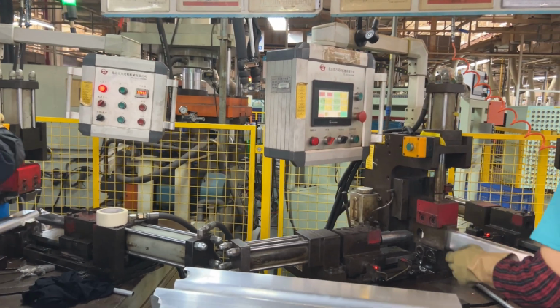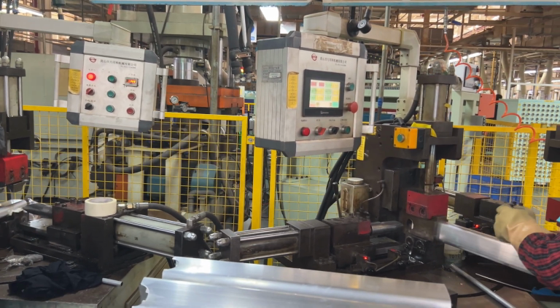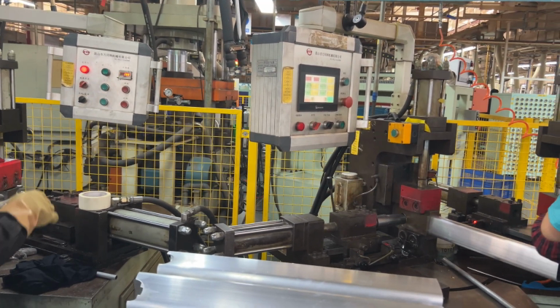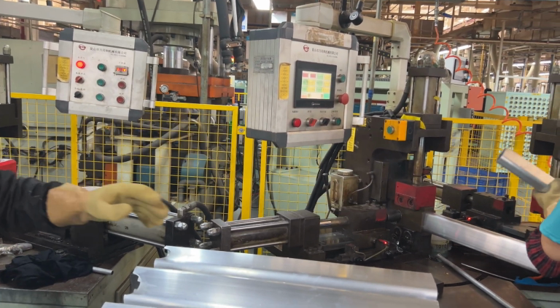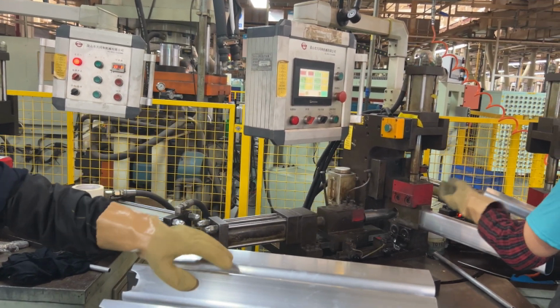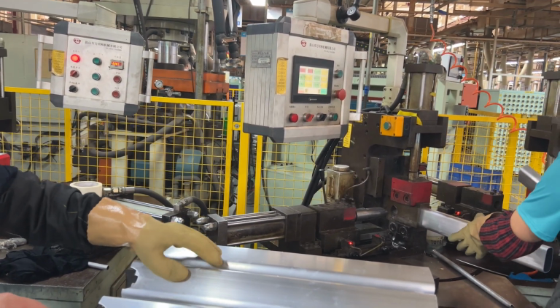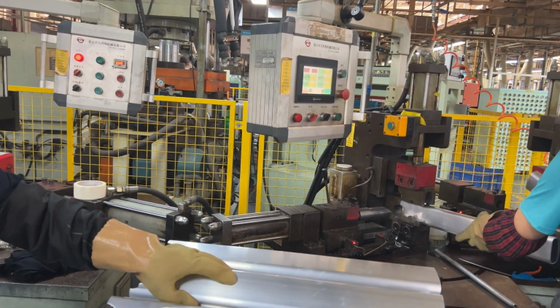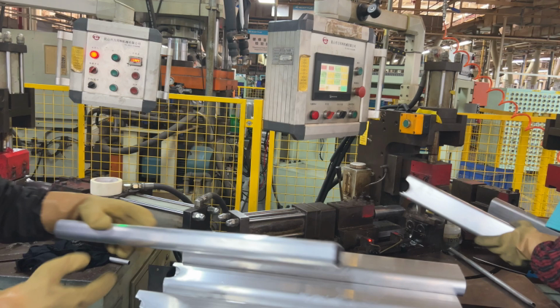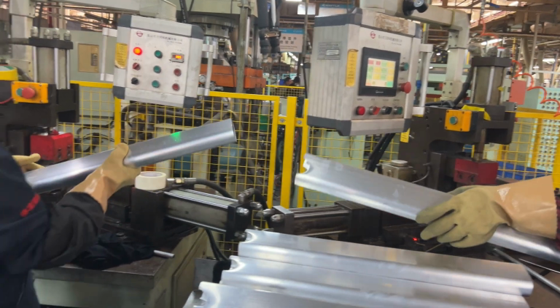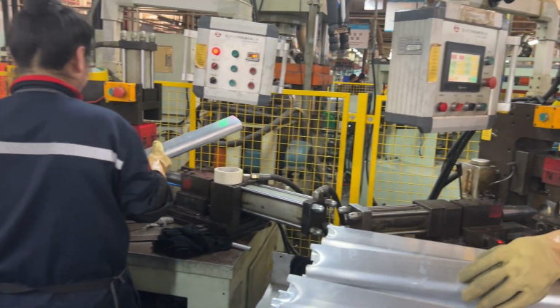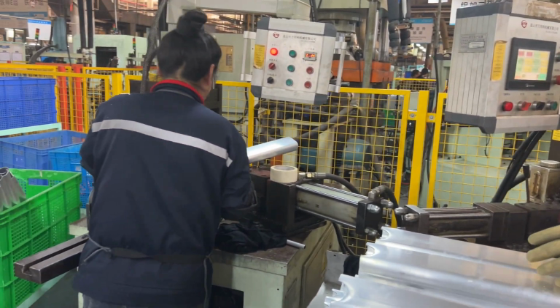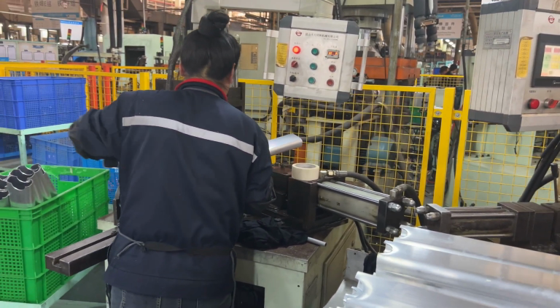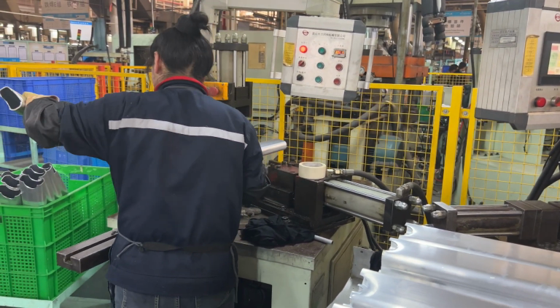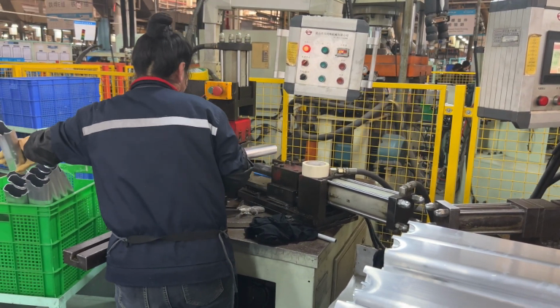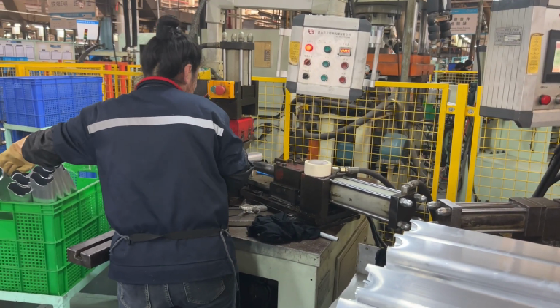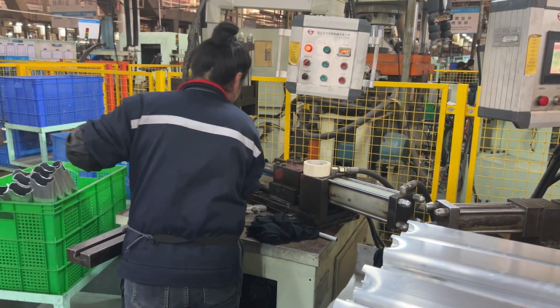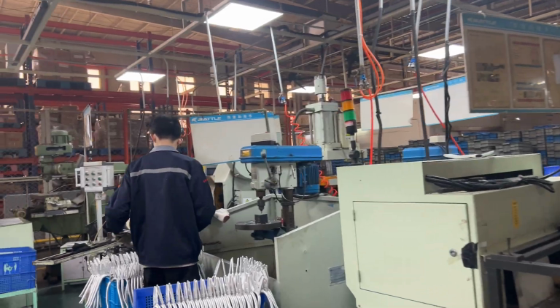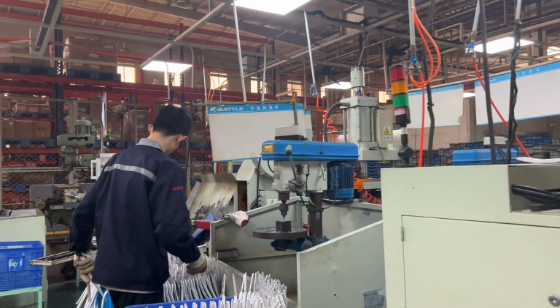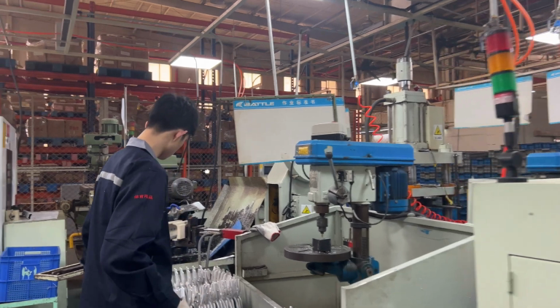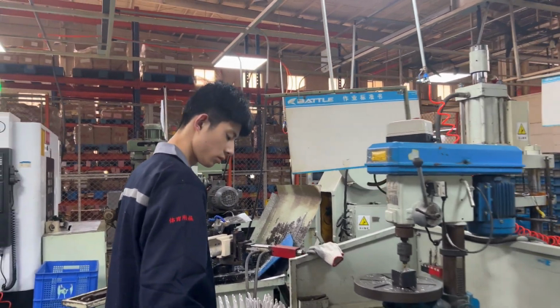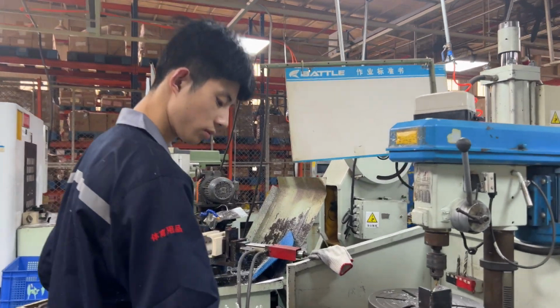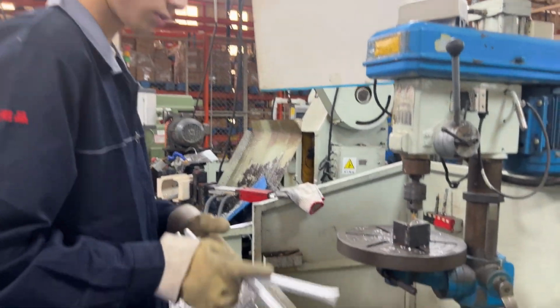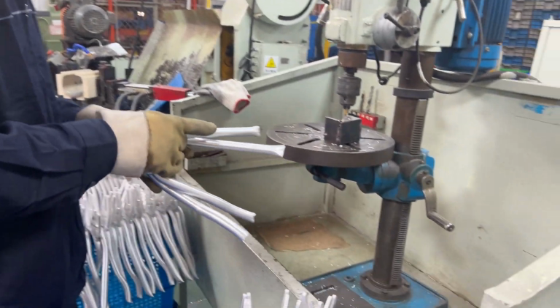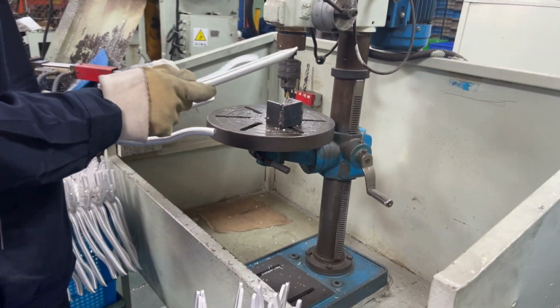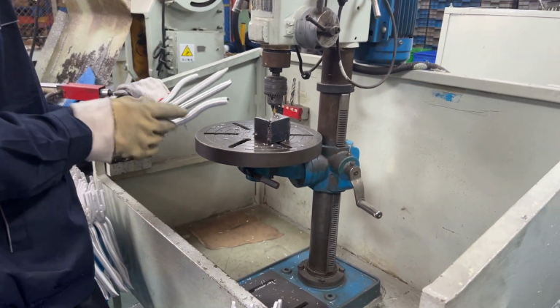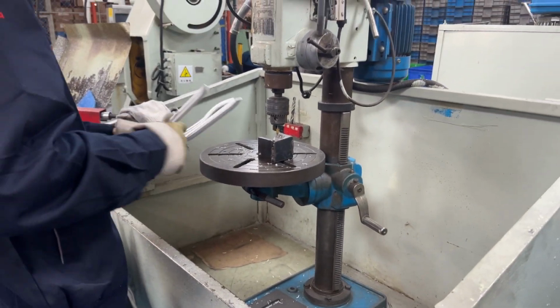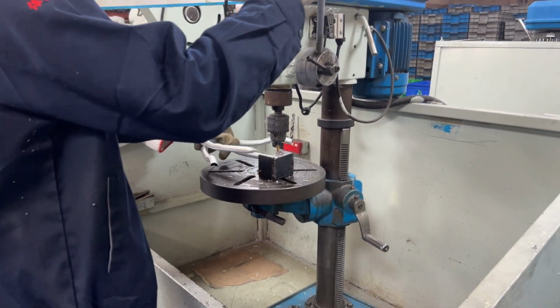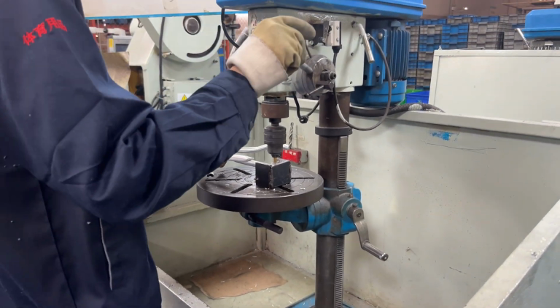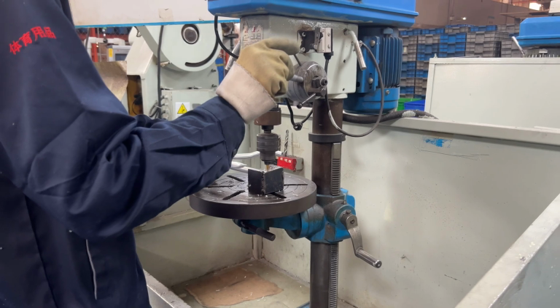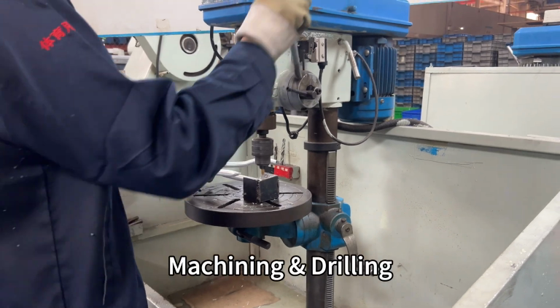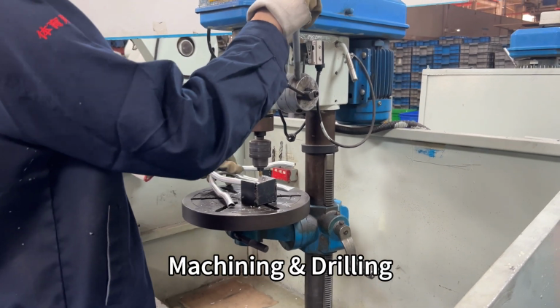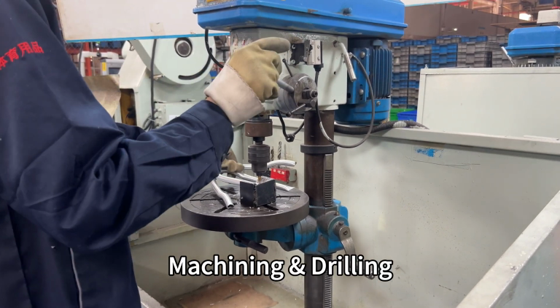They also shape the ends of the tubes so that they fit together precisely with other tubes in the frame. This step ensures strong joints and a high quality finished product. Now we are at the machining and drilling section.